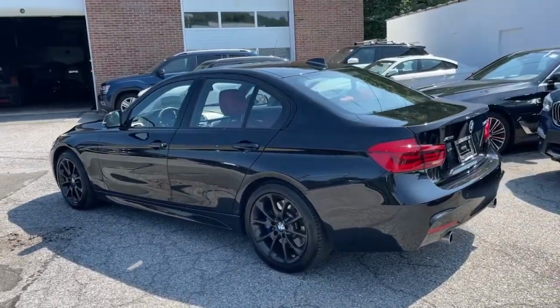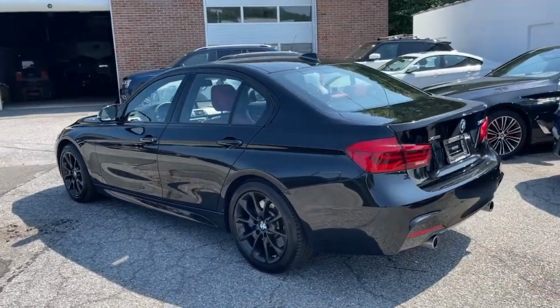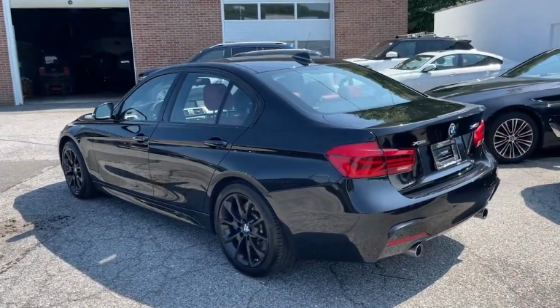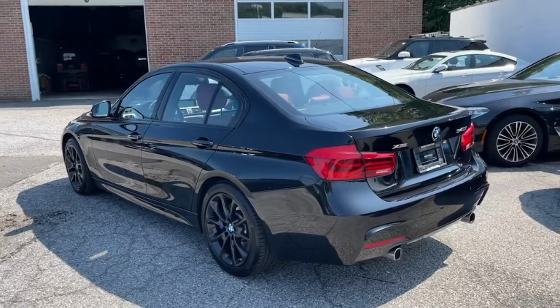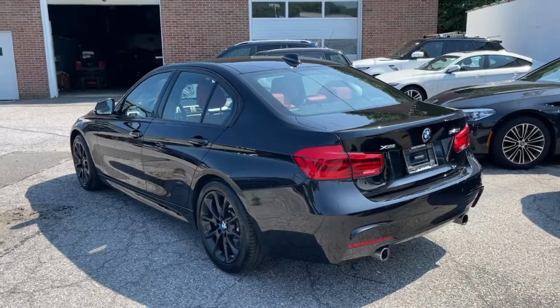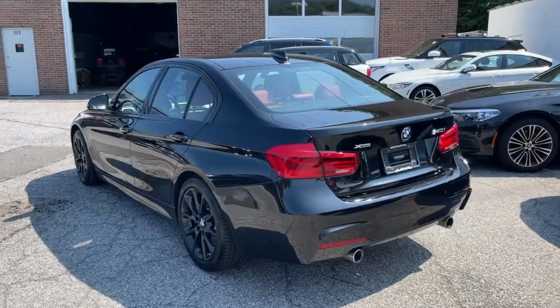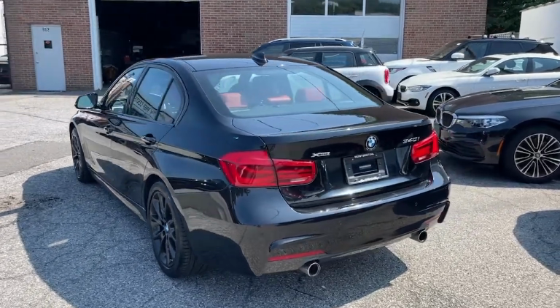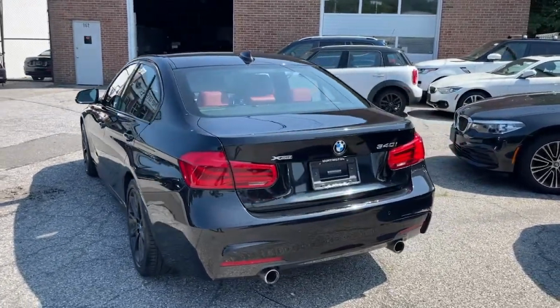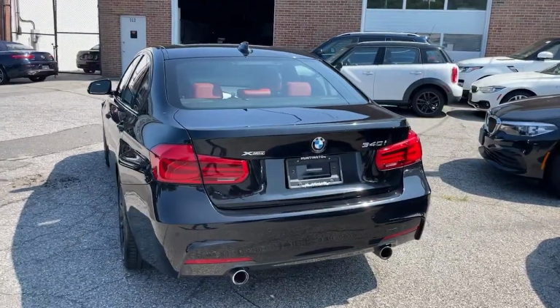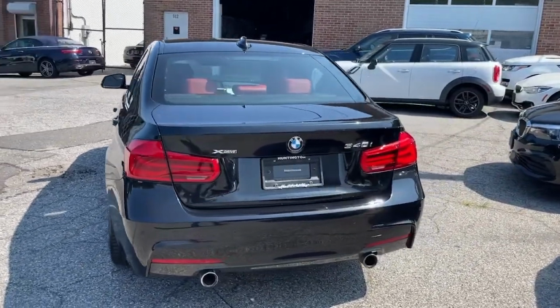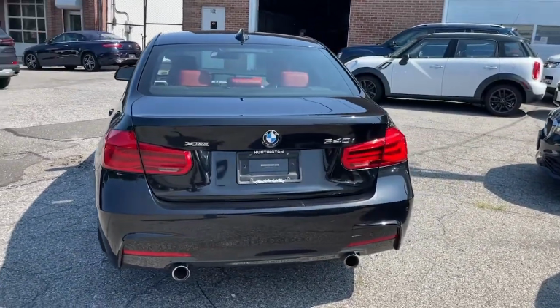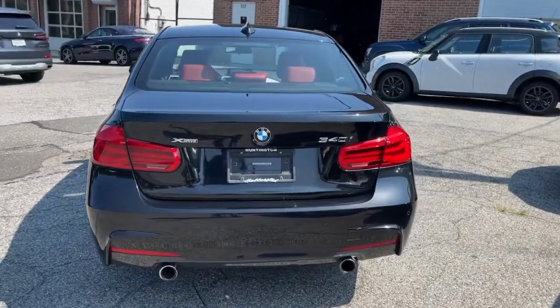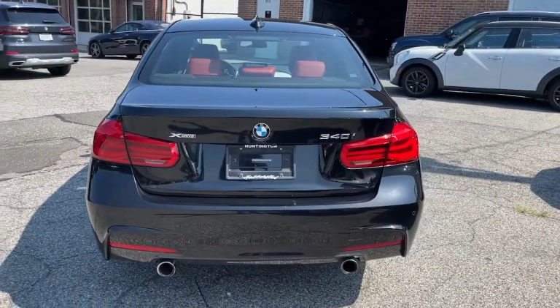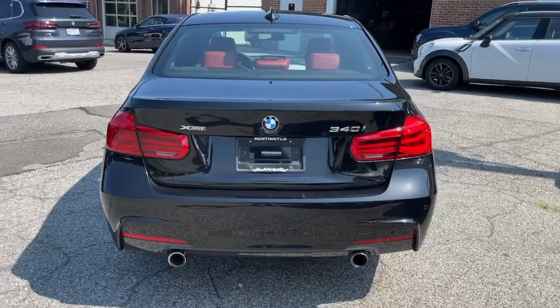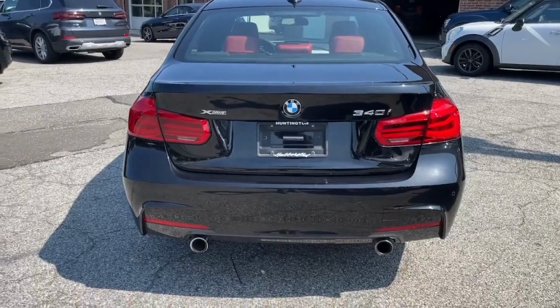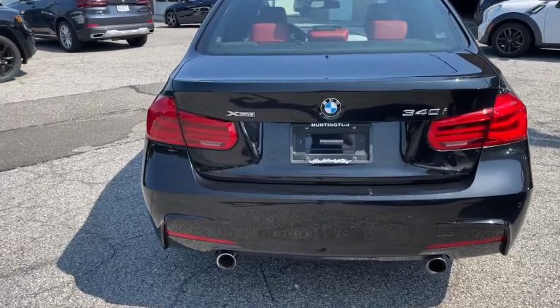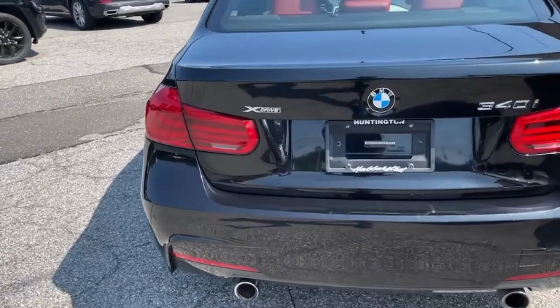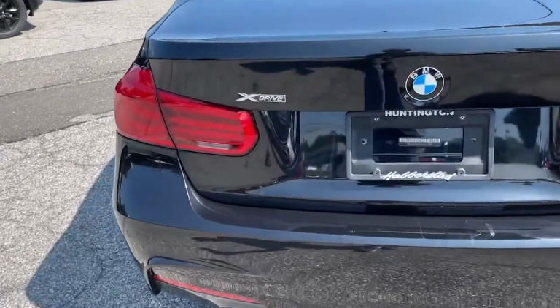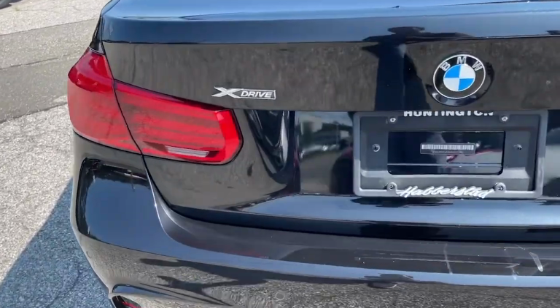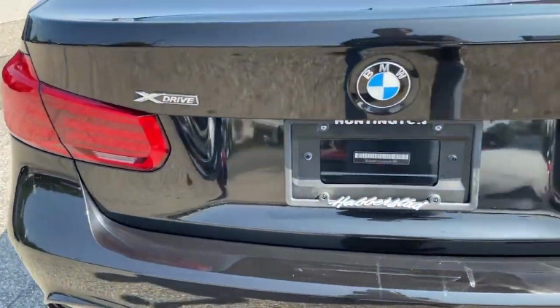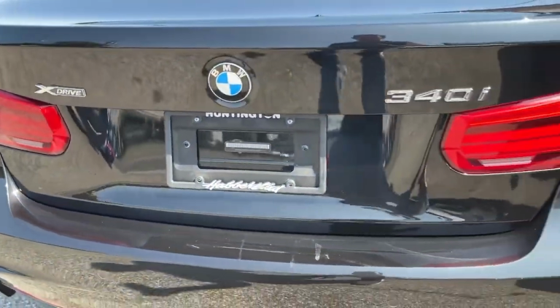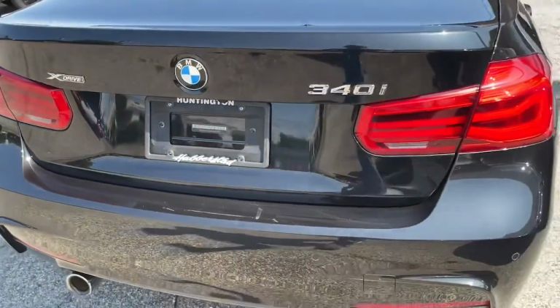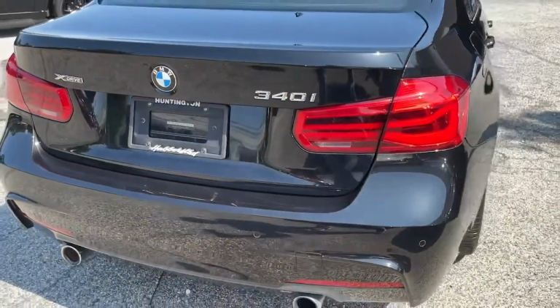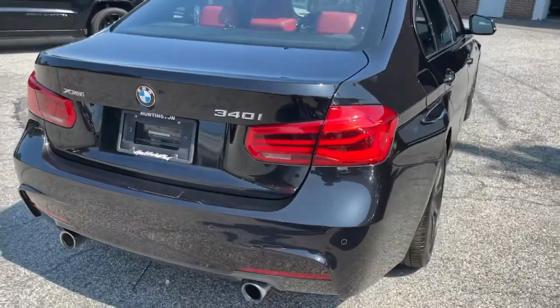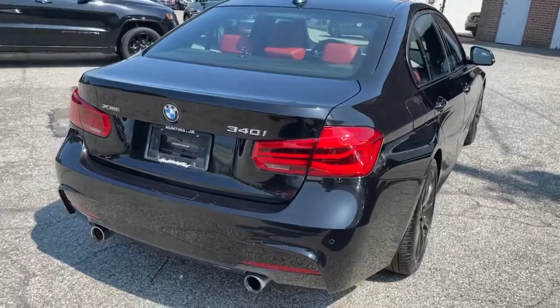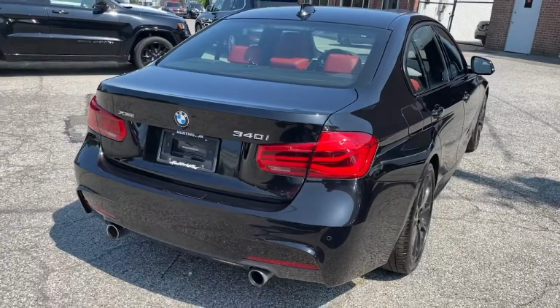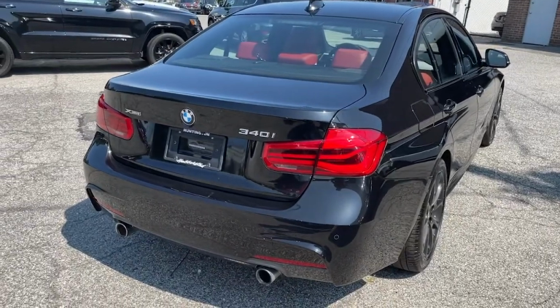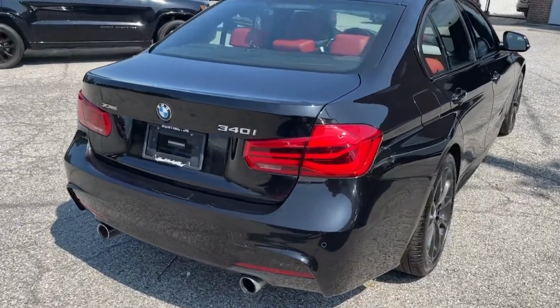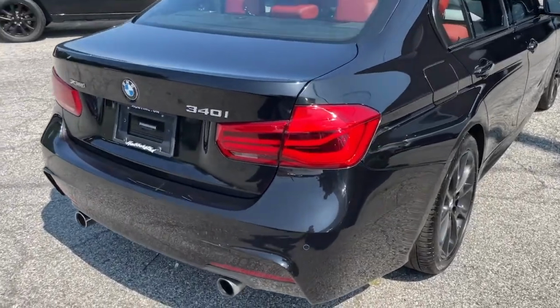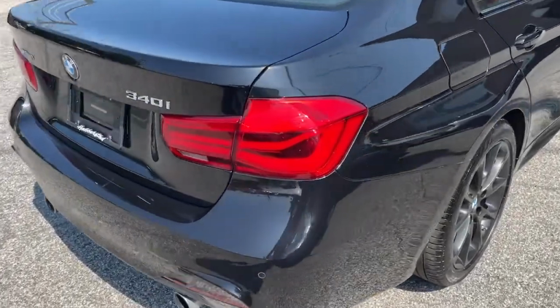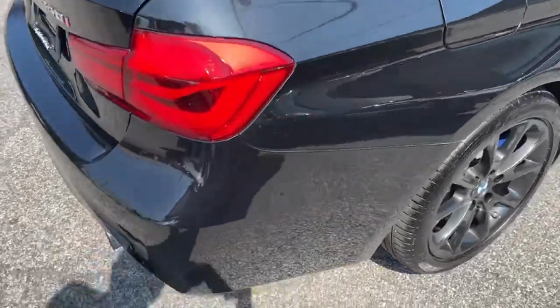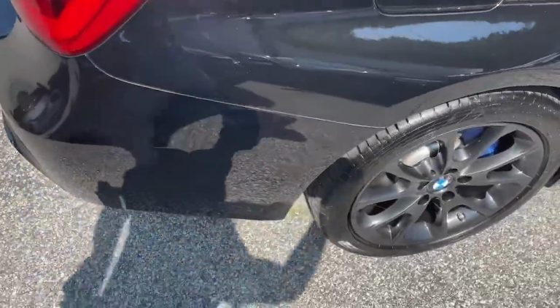These are just some of the great options this vehicle comes with: heated driver's seat, navigation system, keyless entry, sunroof/moonroof, all-wheel drive, premium sound system, backup camera, power passenger seat, and satellite radio.